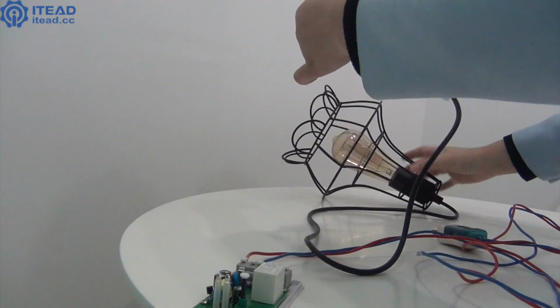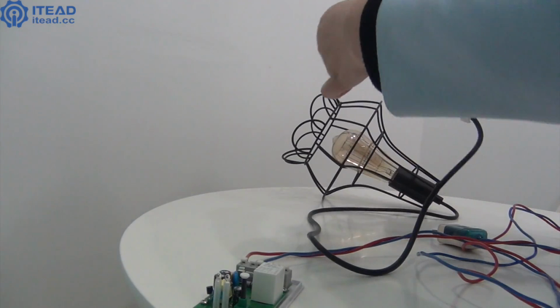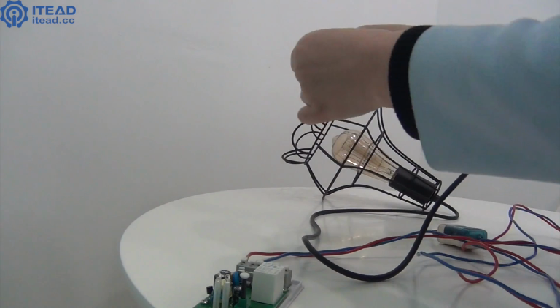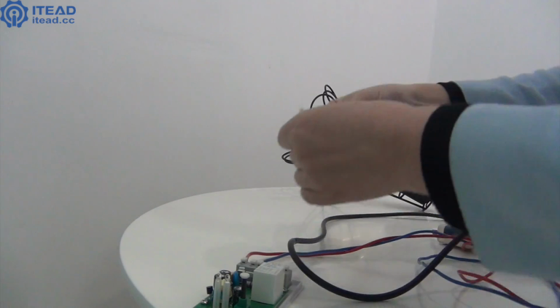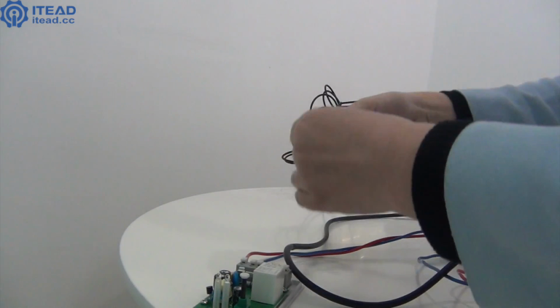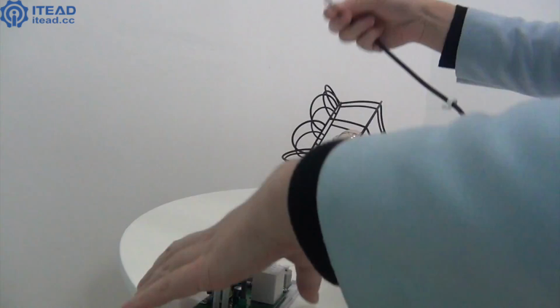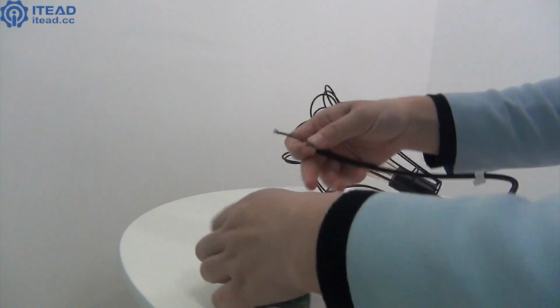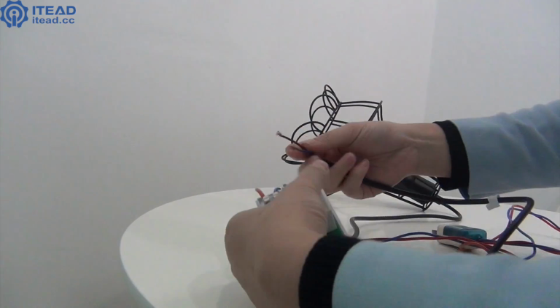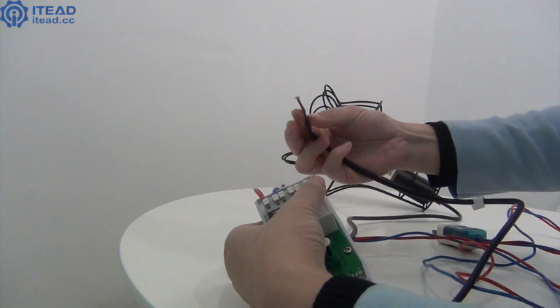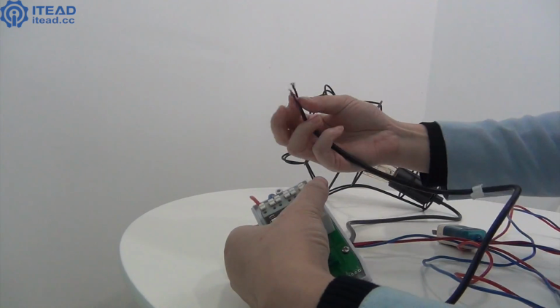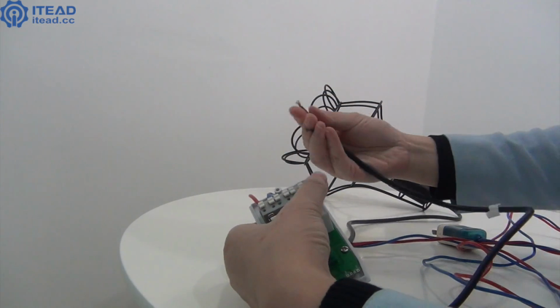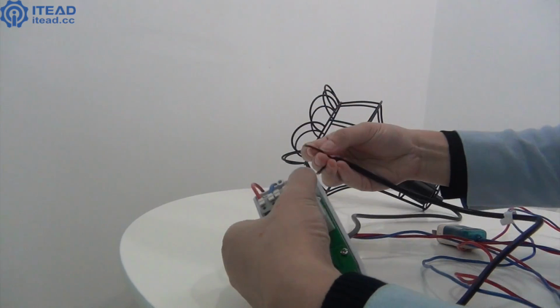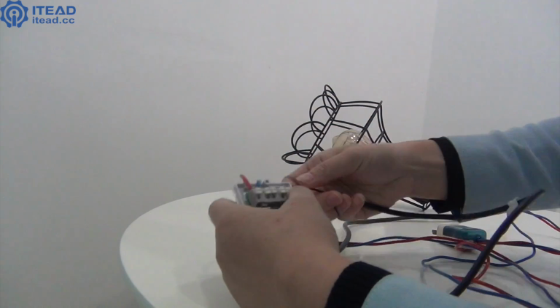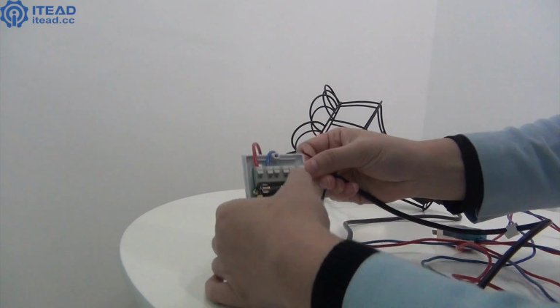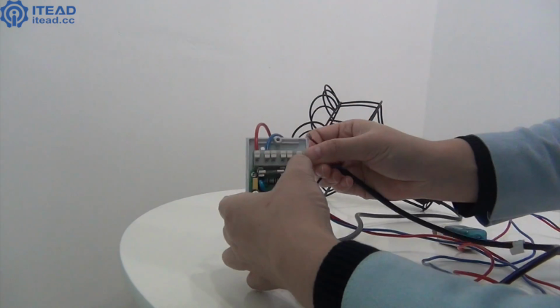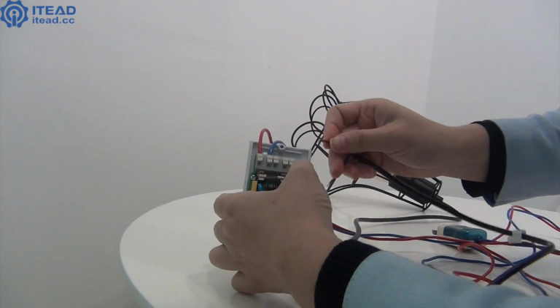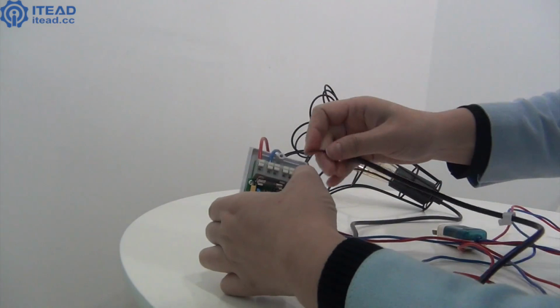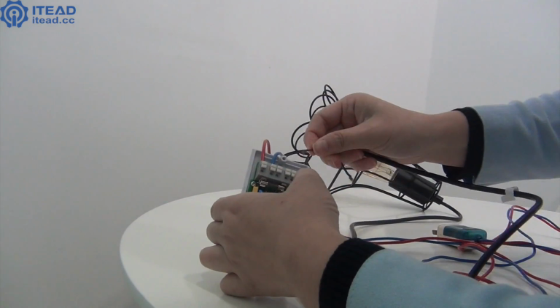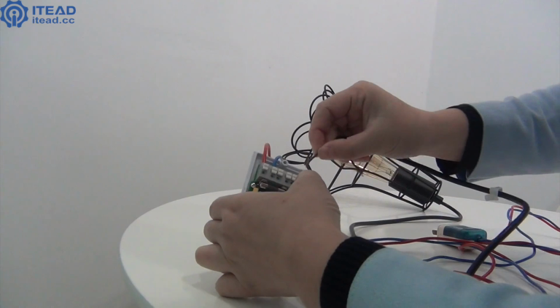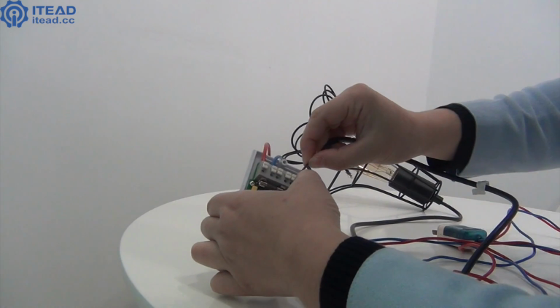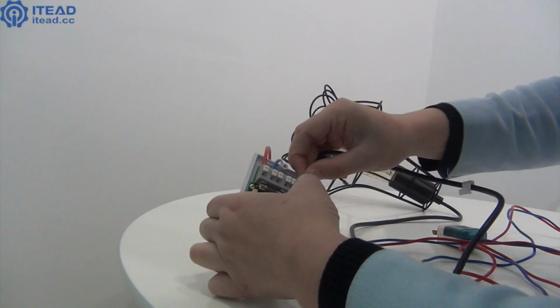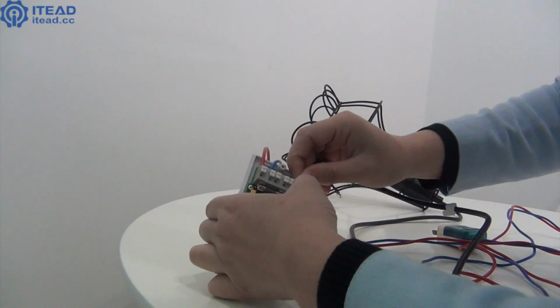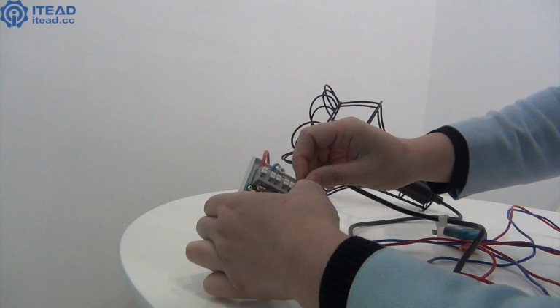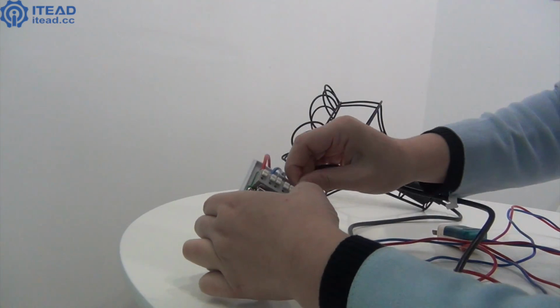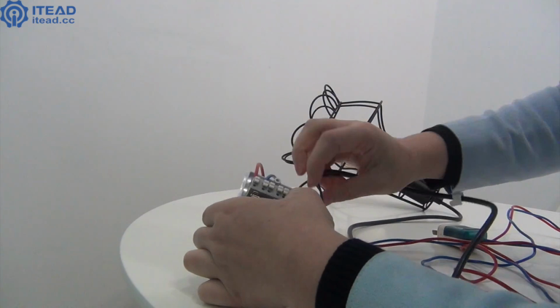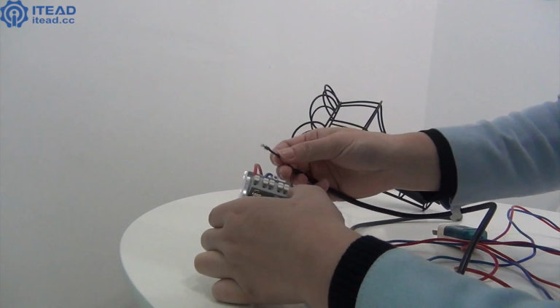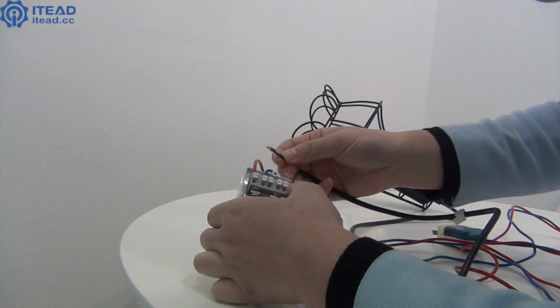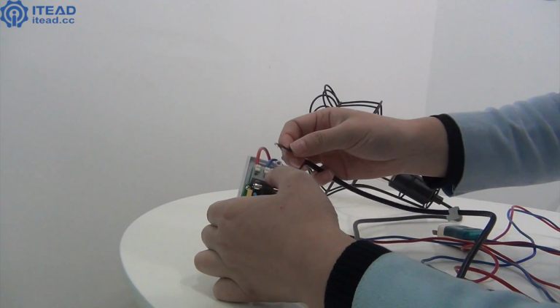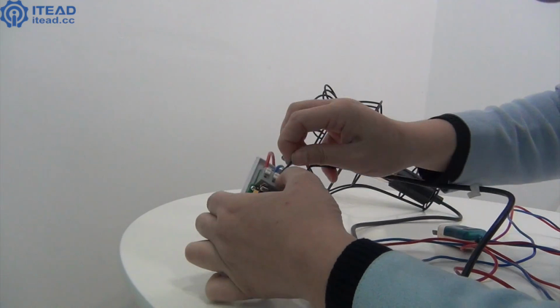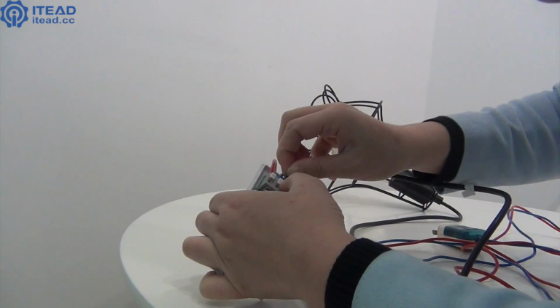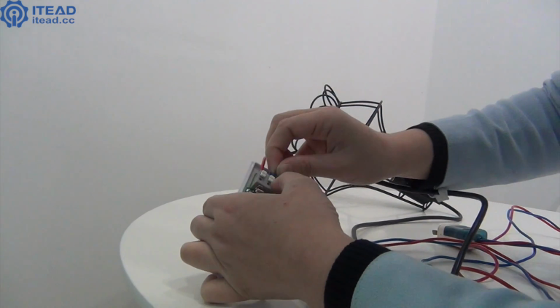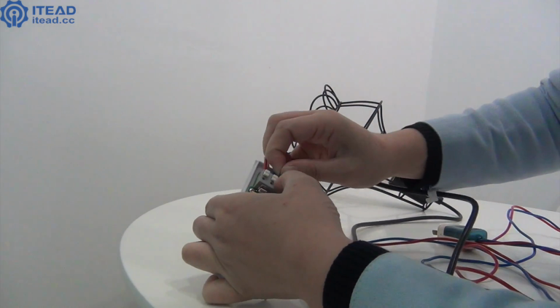Next, connect the live wire of this bulb to the output live terminal of SonoffPOW in the same way, and then plug the neutral wire of this bulb to the neutral terminal of it.